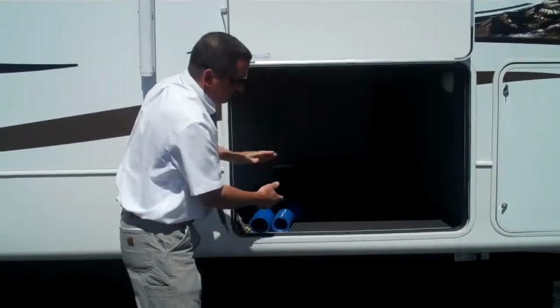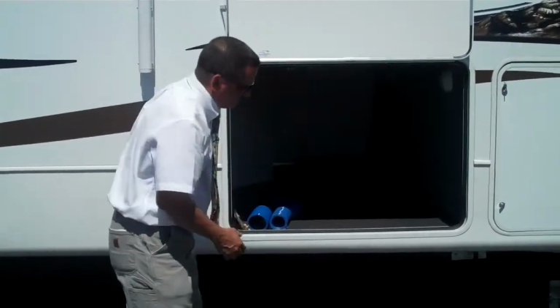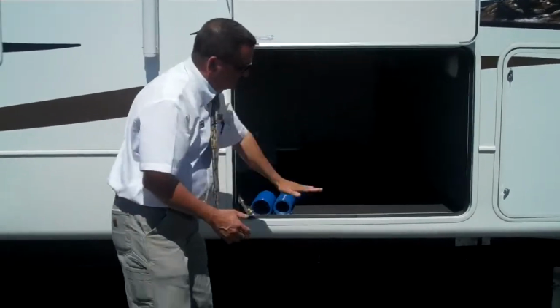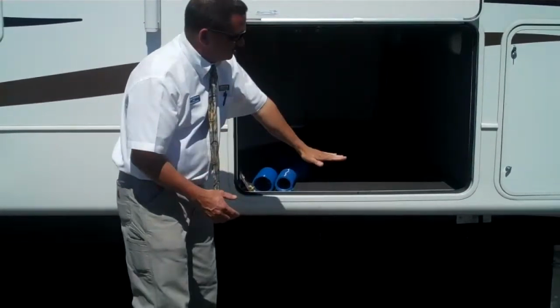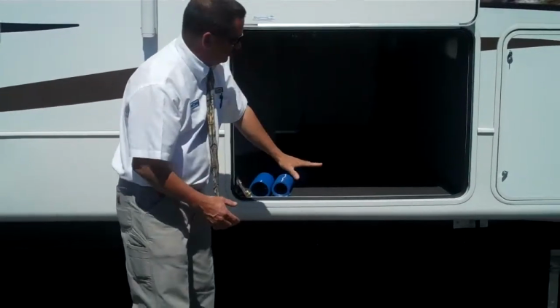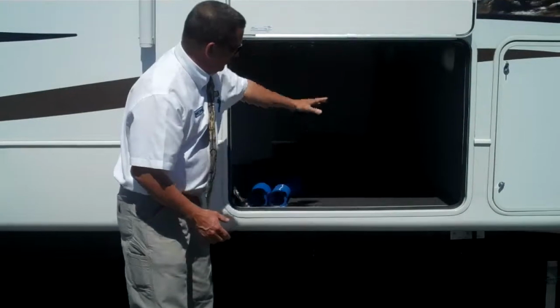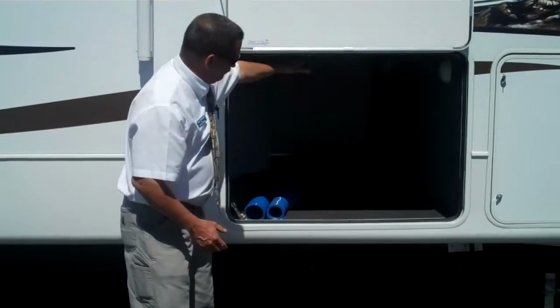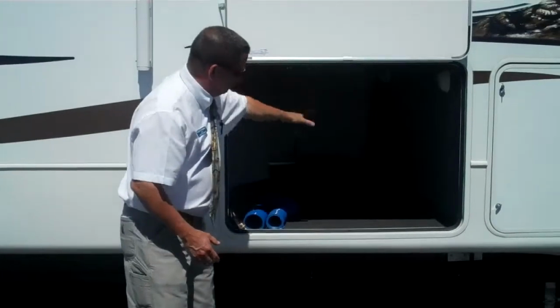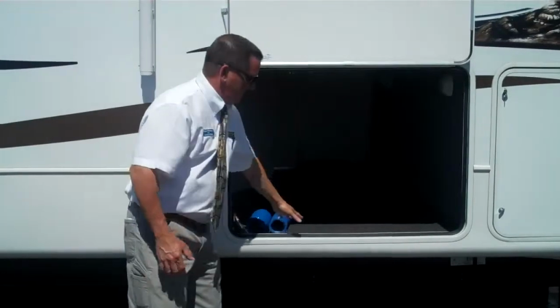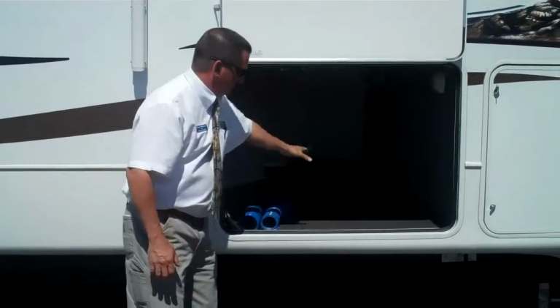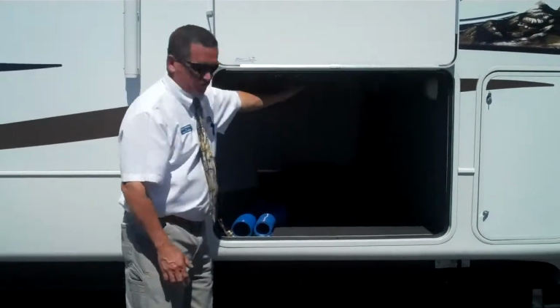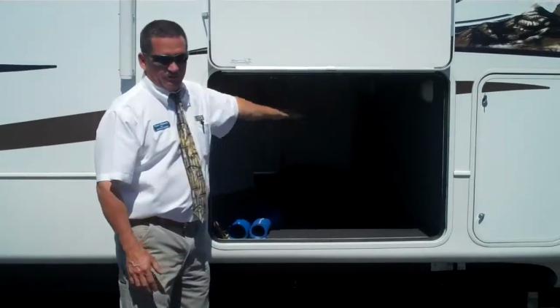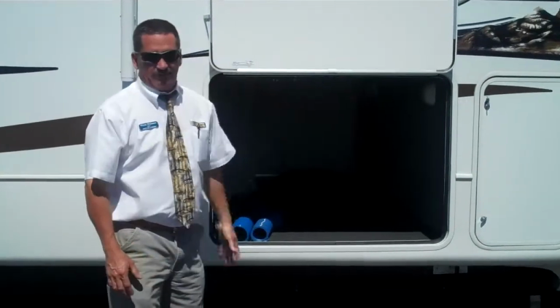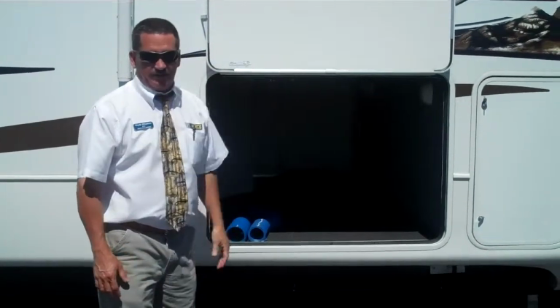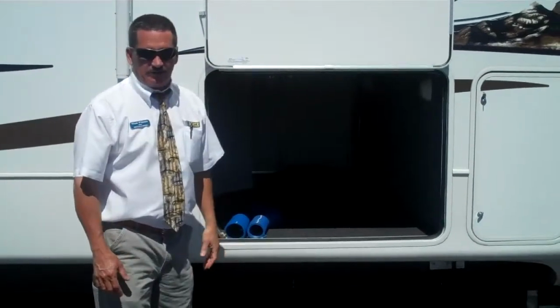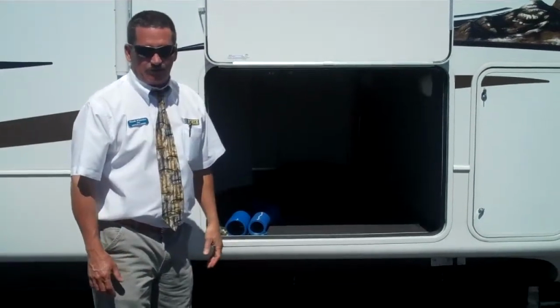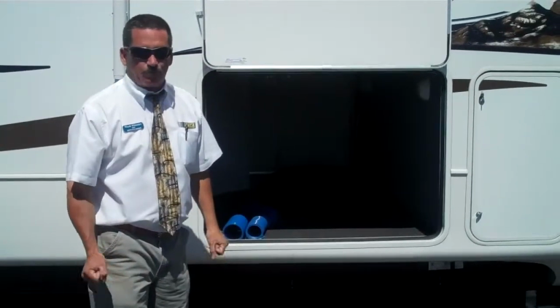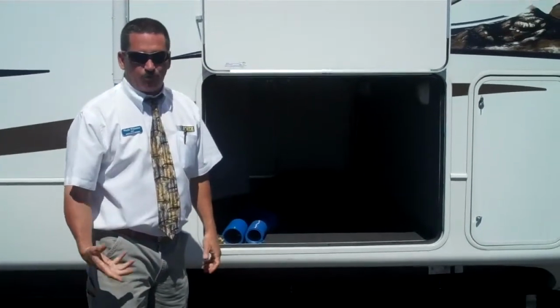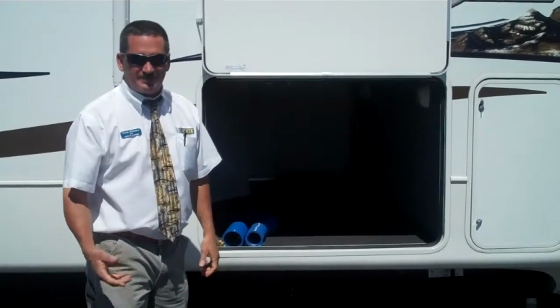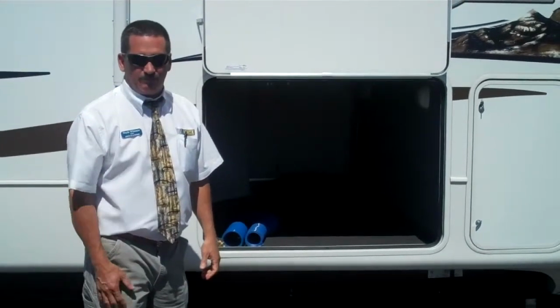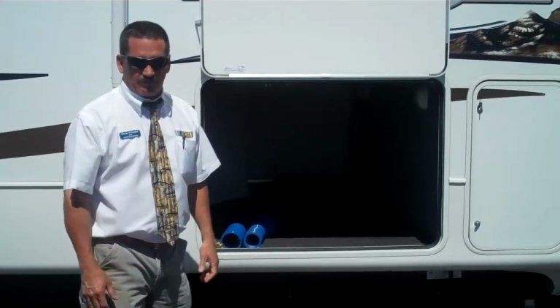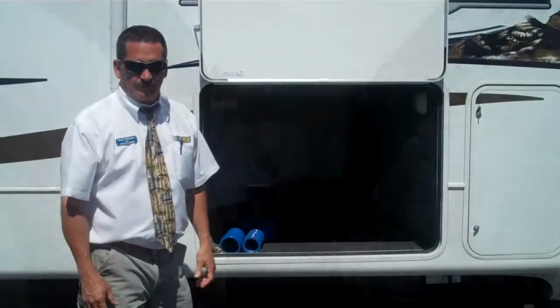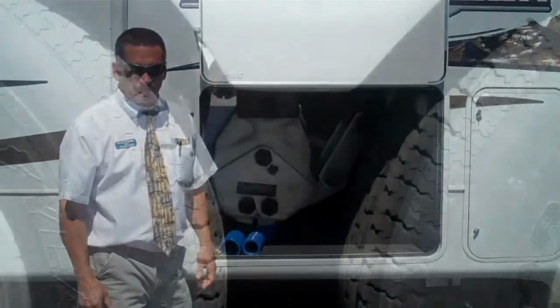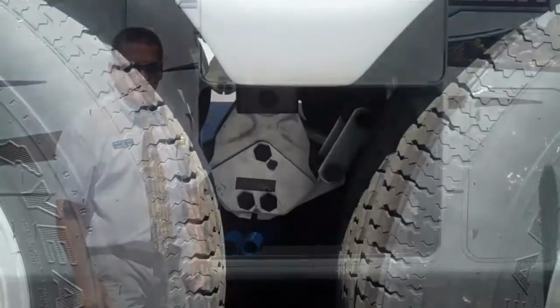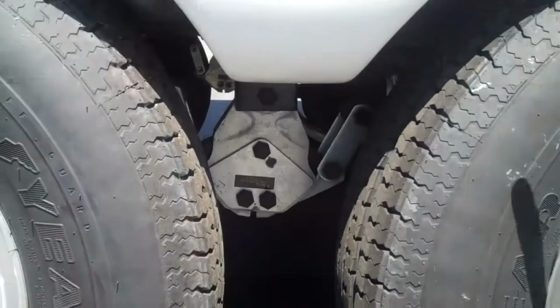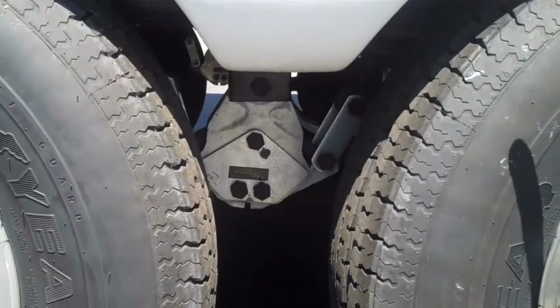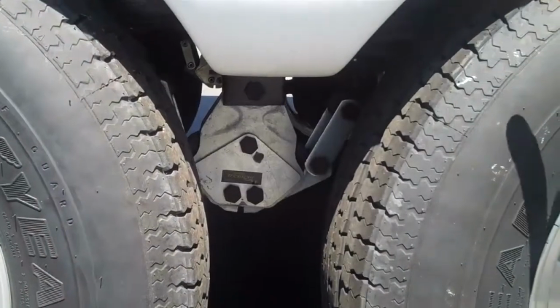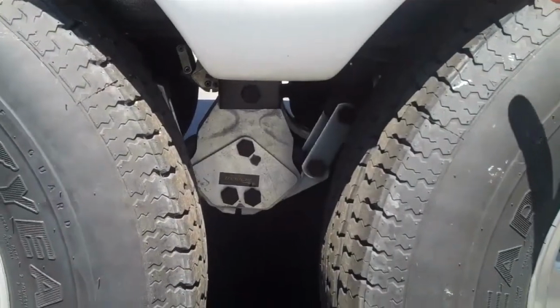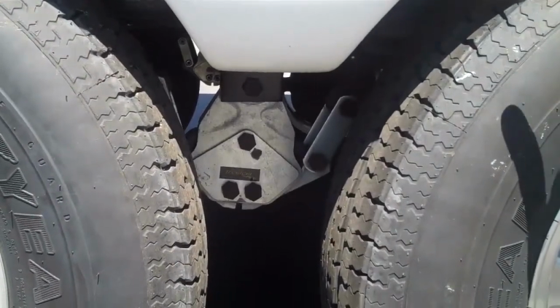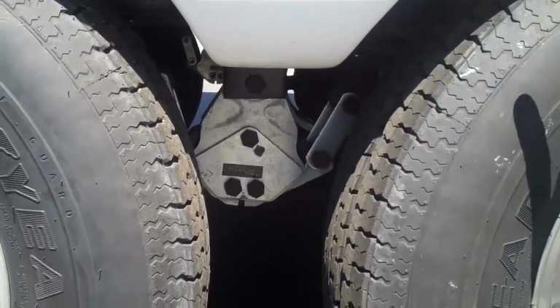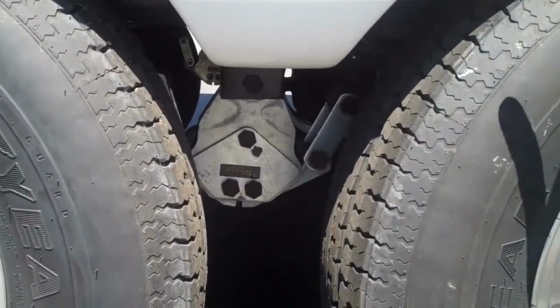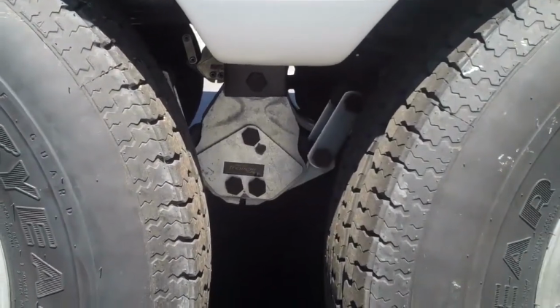Because they dropped the frame this year, we've got a huge amount of exterior storage — more than twice as much as most other companies.